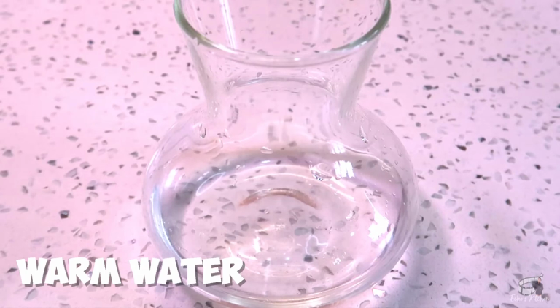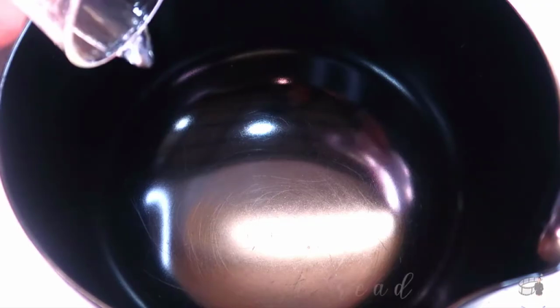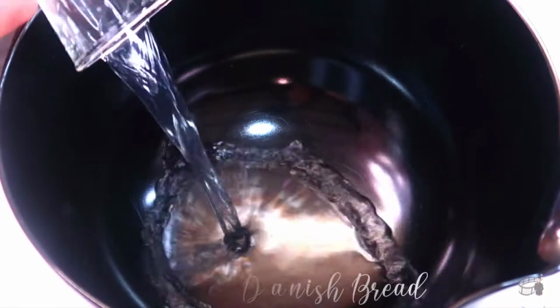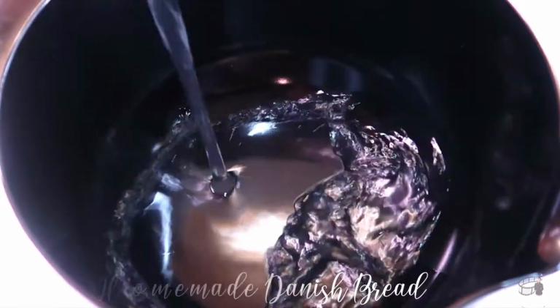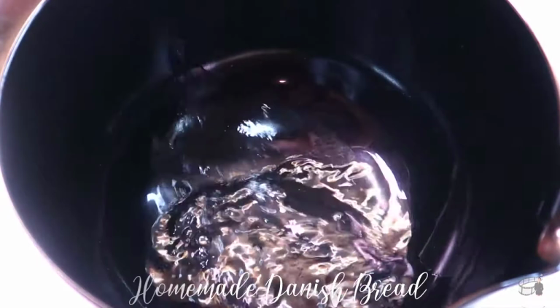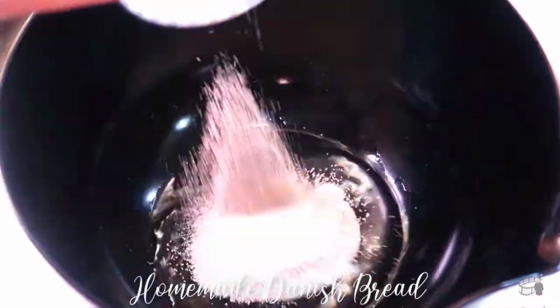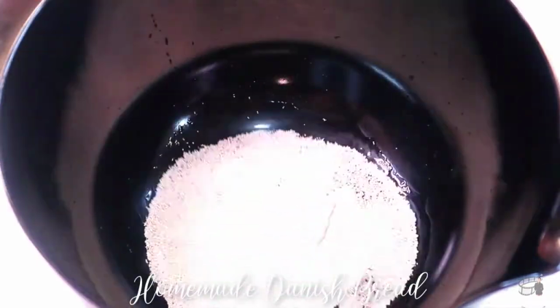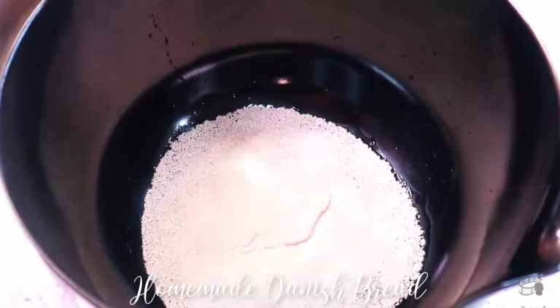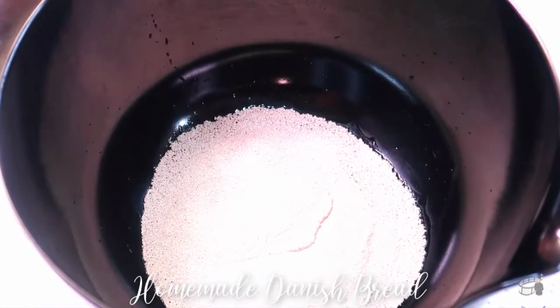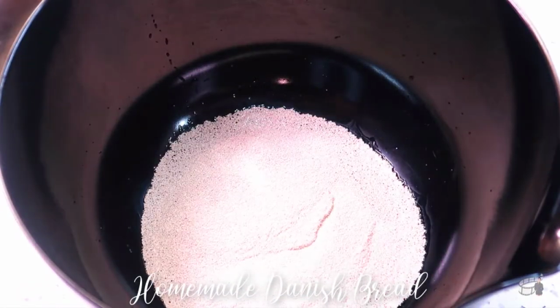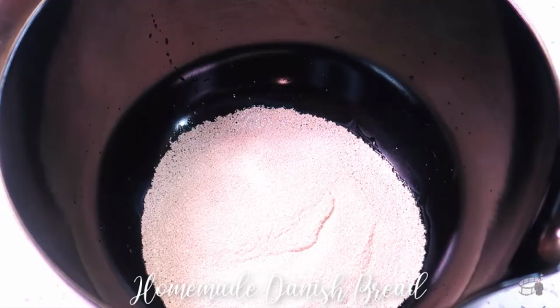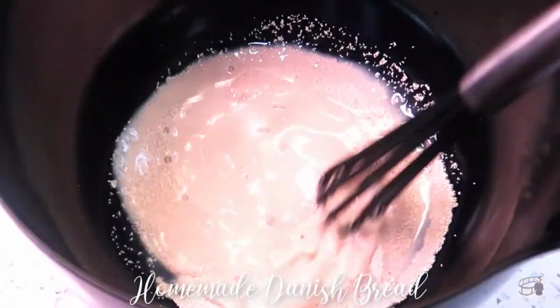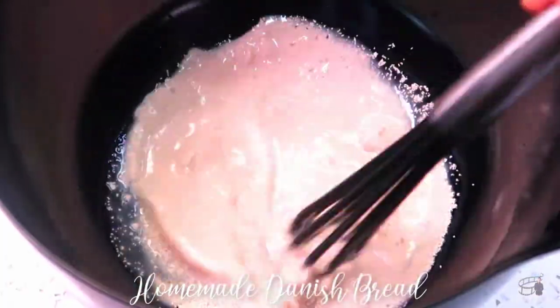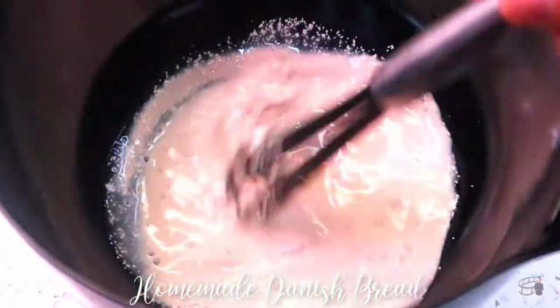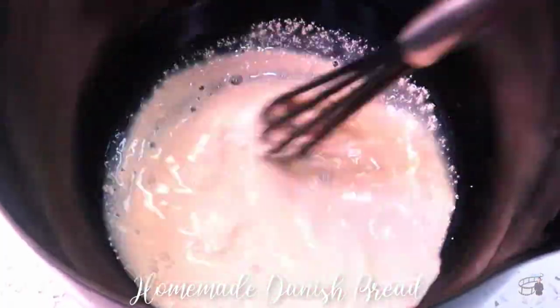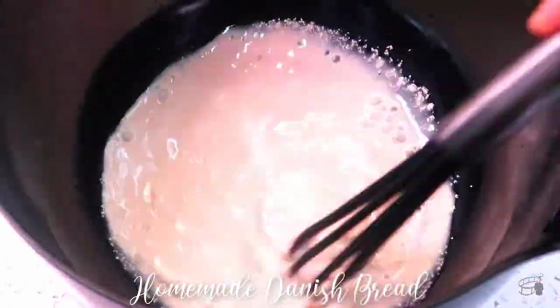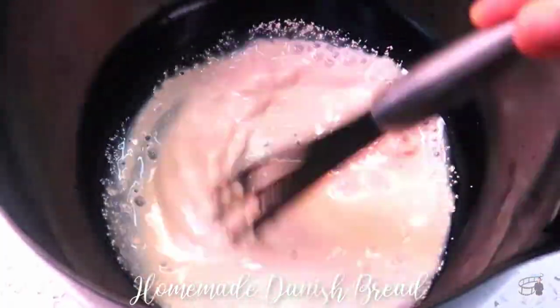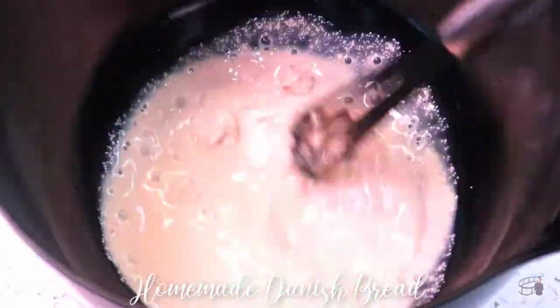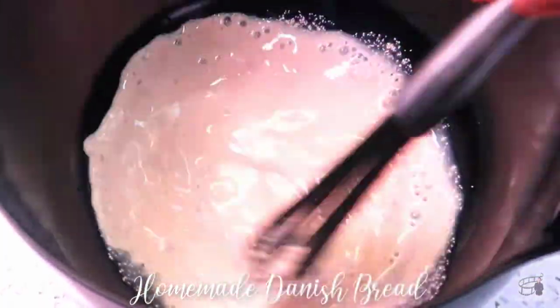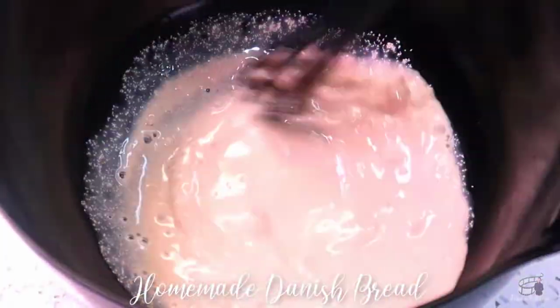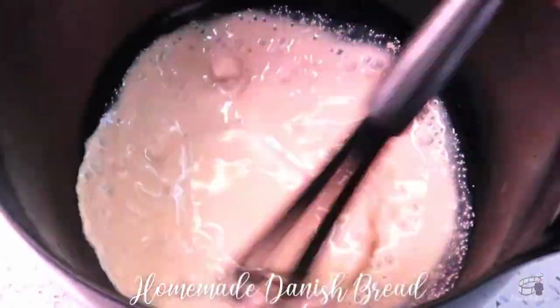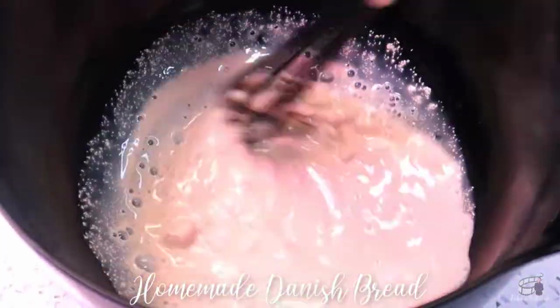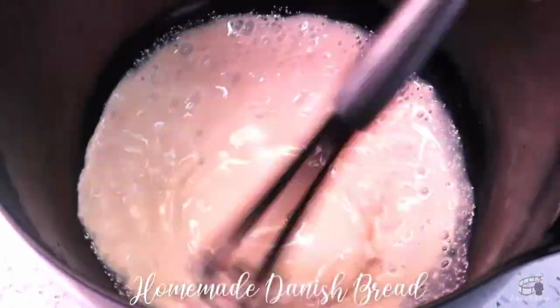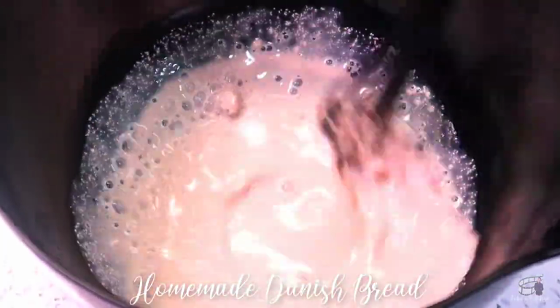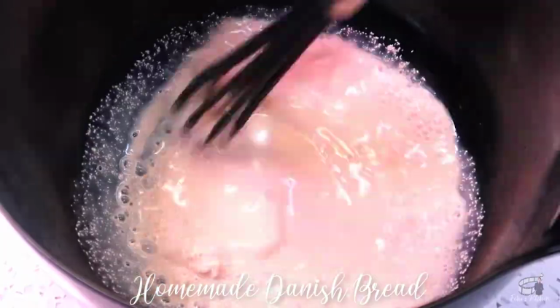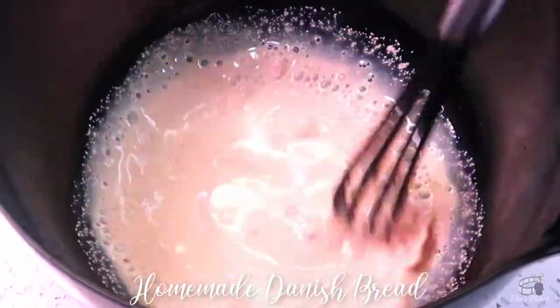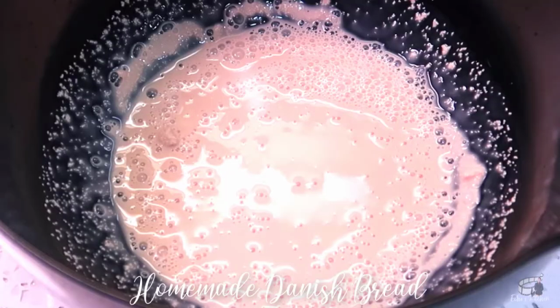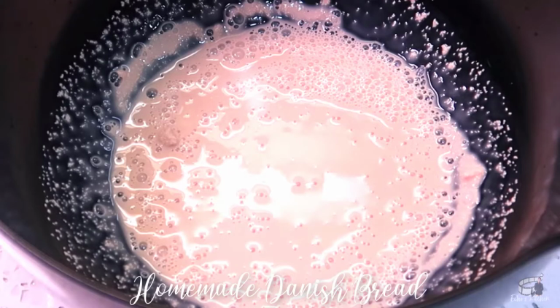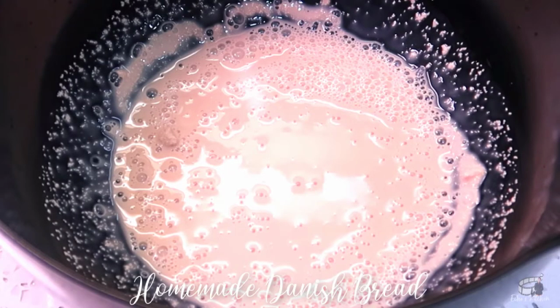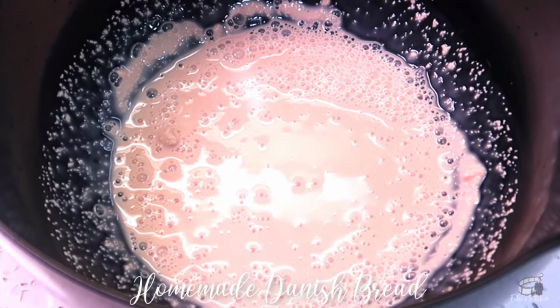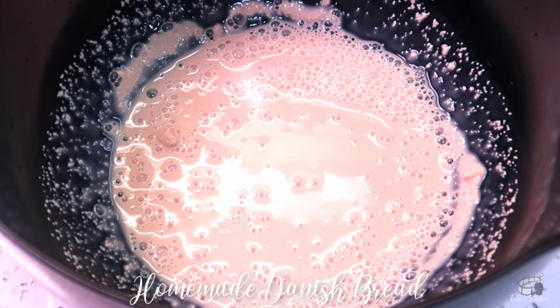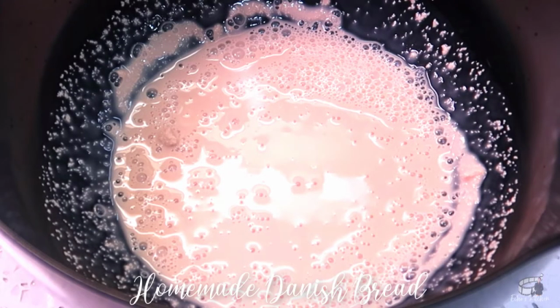Pour the warm water into a bowl, then add the yeast. Stir to combine, and let it sit for about 10 to 15 minutes until the yeast mixture starts to bubble and appear foamy.